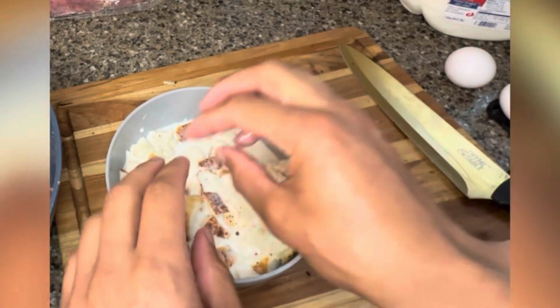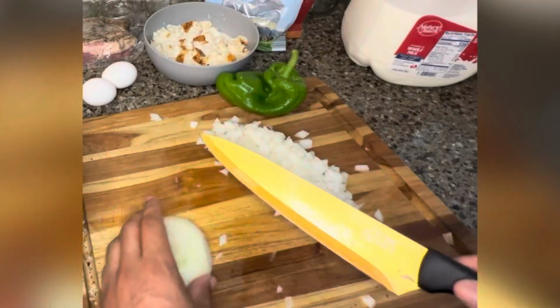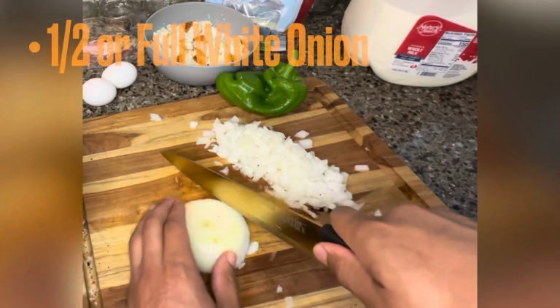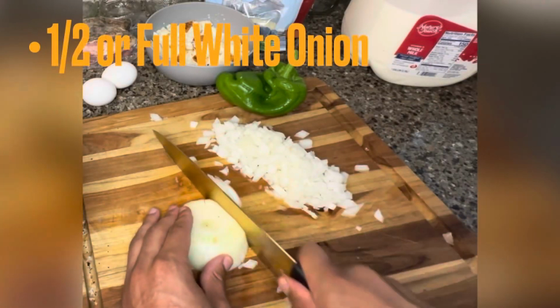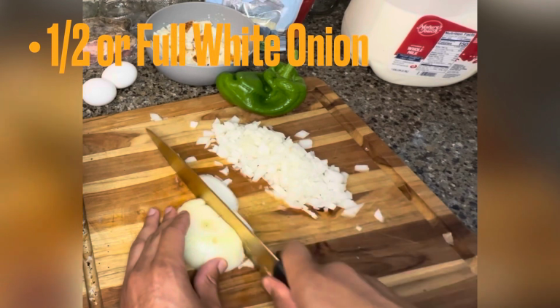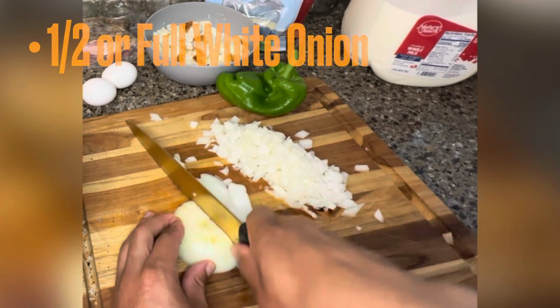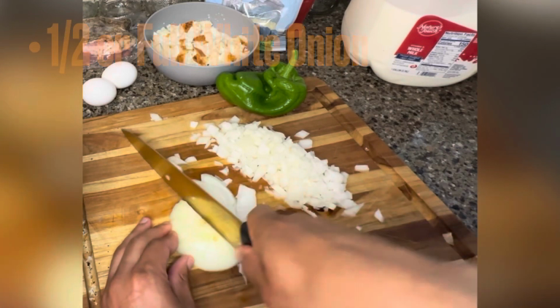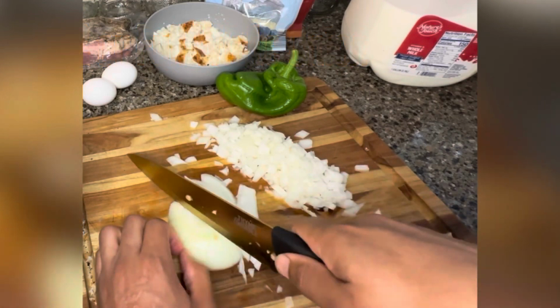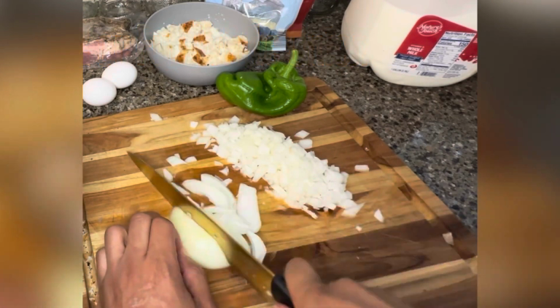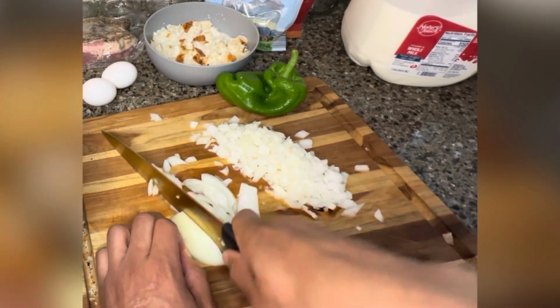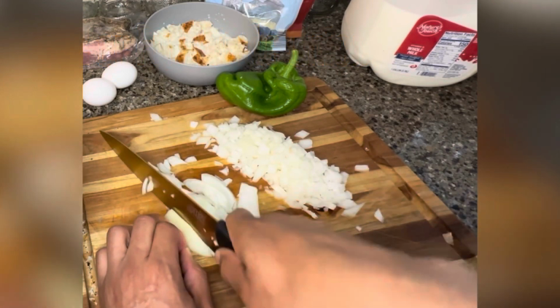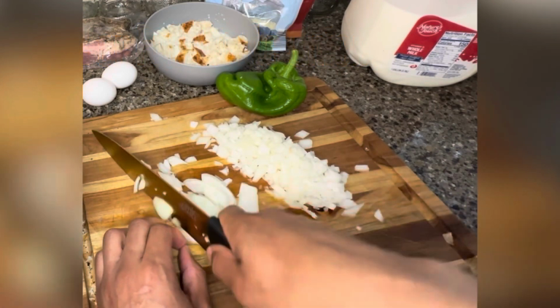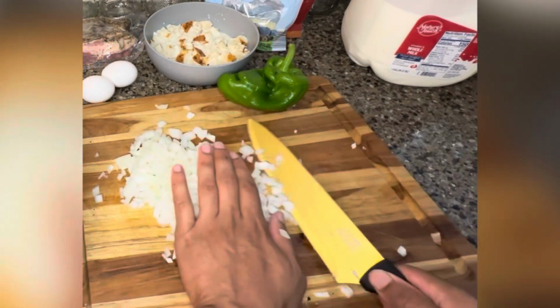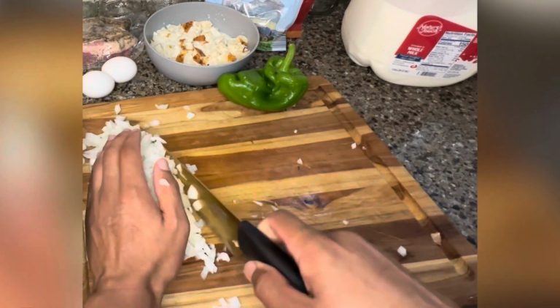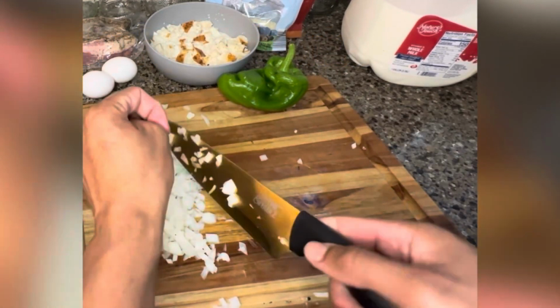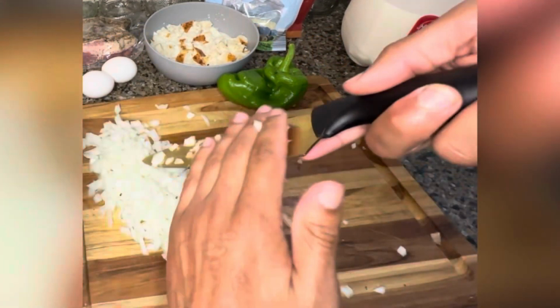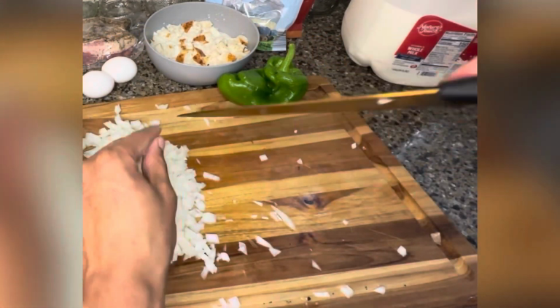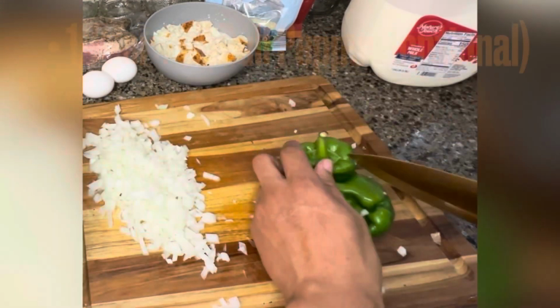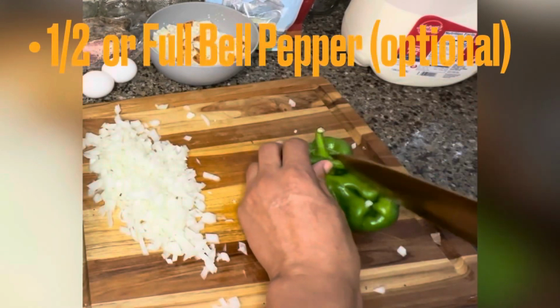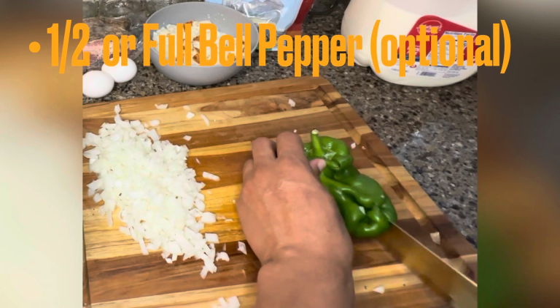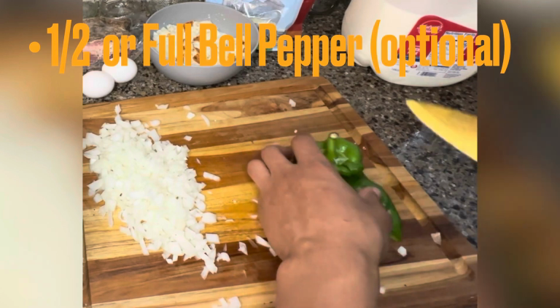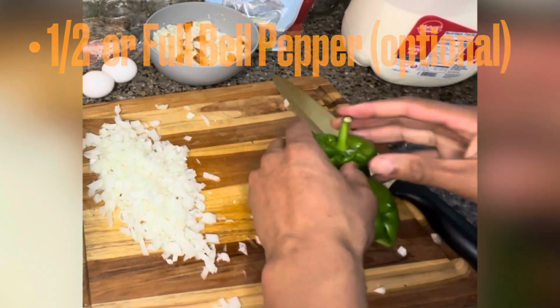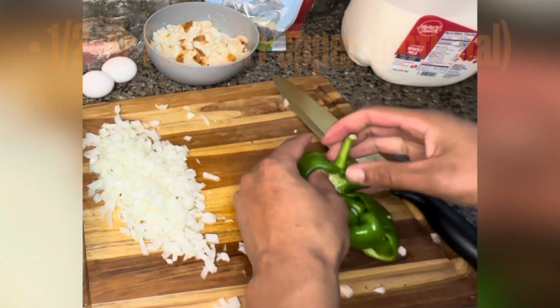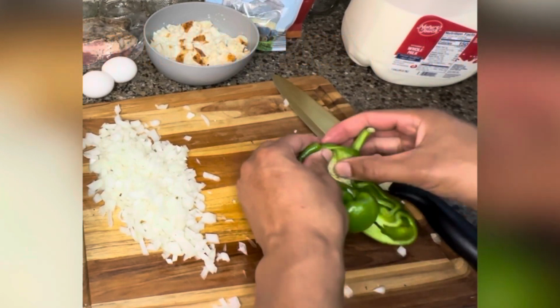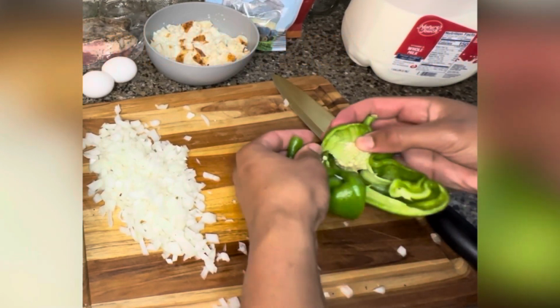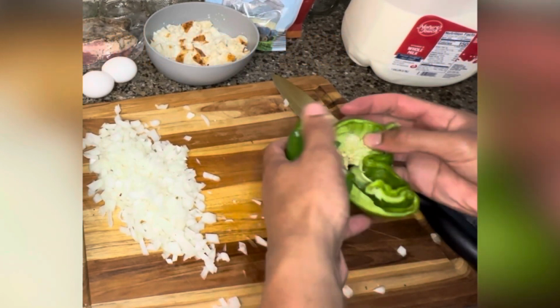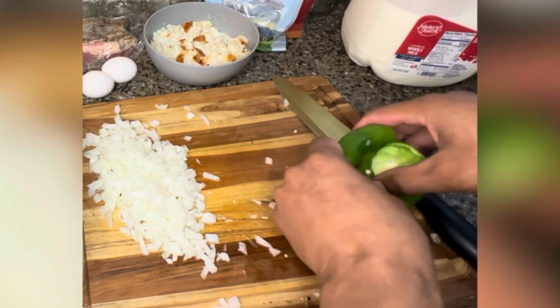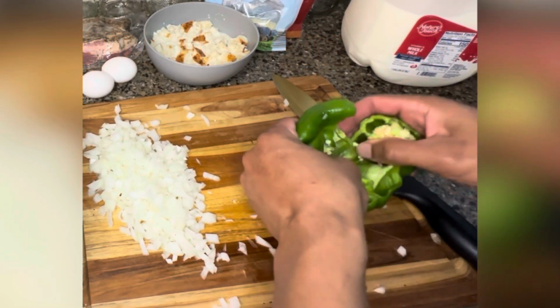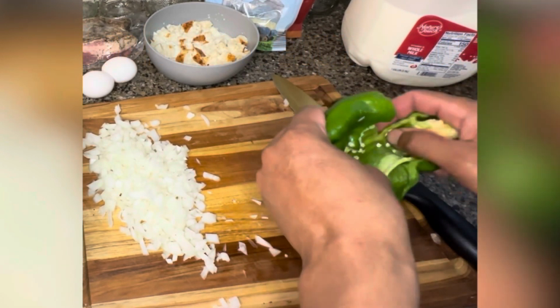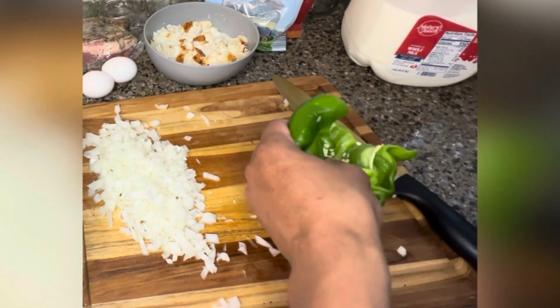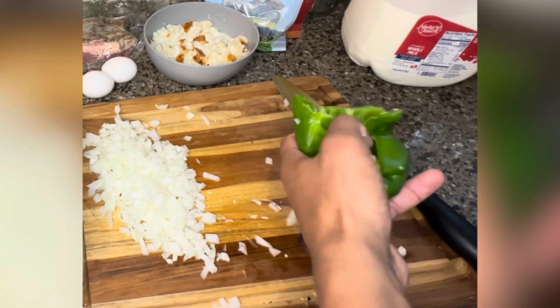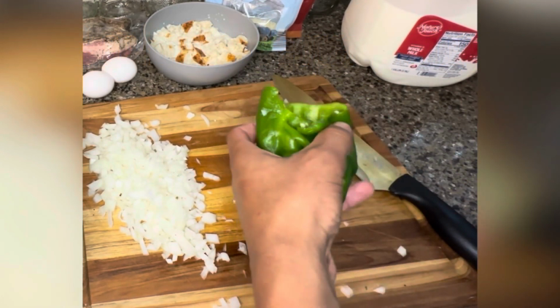Next up, I diced up an onion. Some people do a half, I did a full. Next, I'm gonna grab a bell pepper. Some people do red, some people do without. I had a green pepper from the garden, so I thought I'd try it.